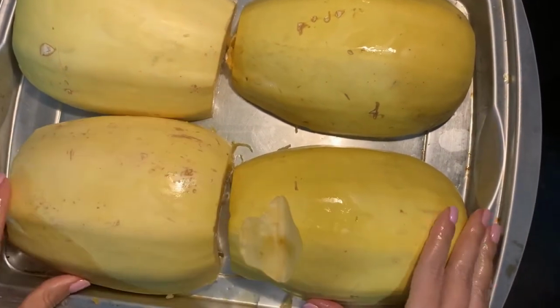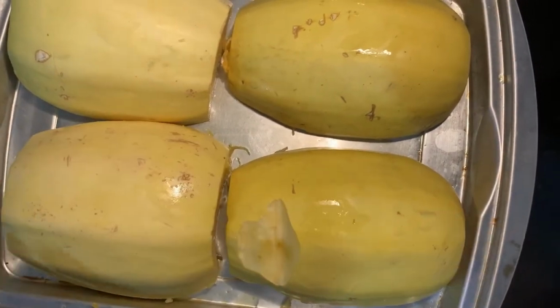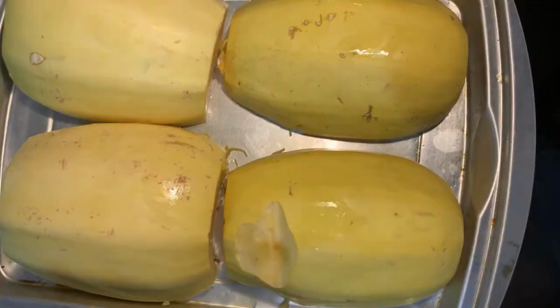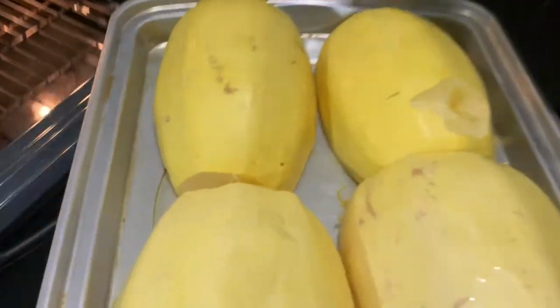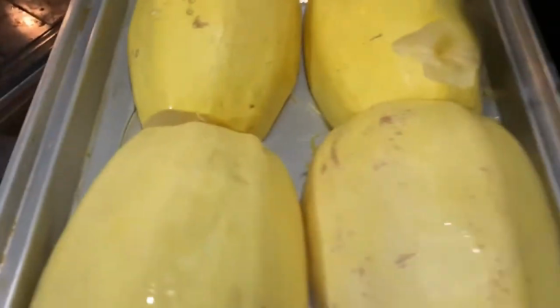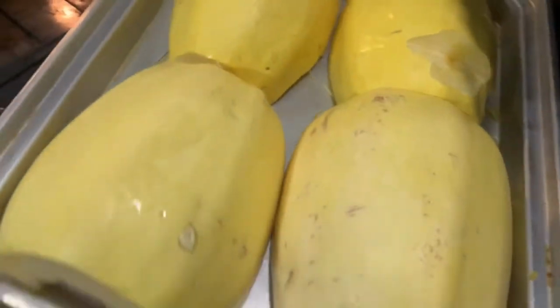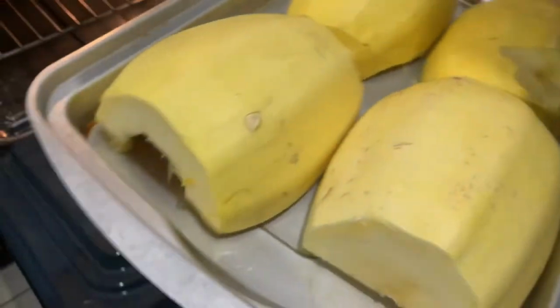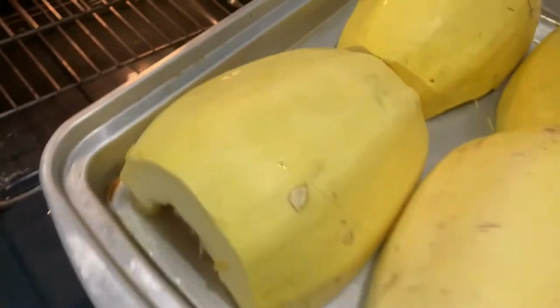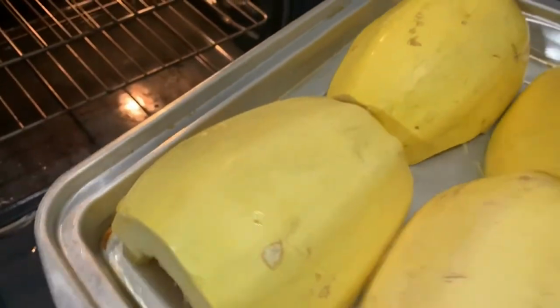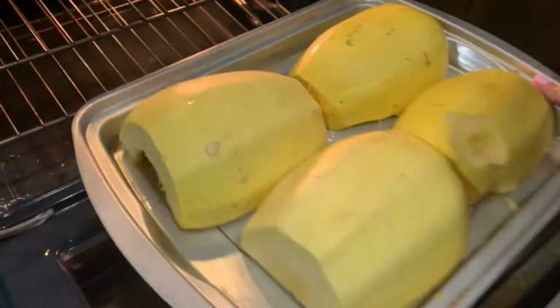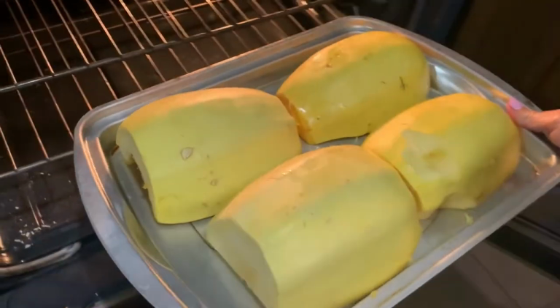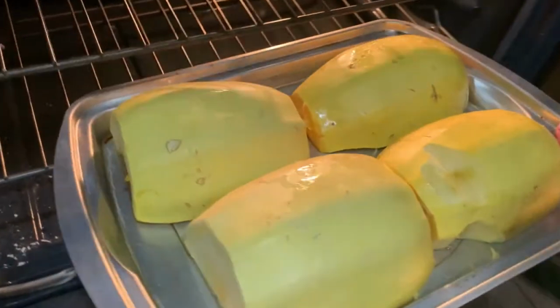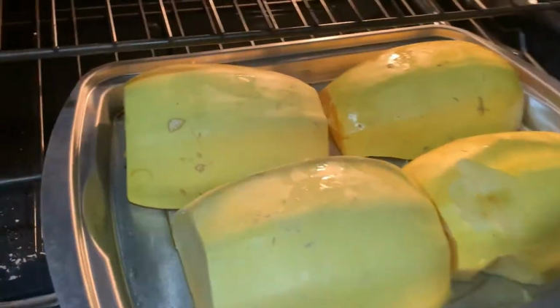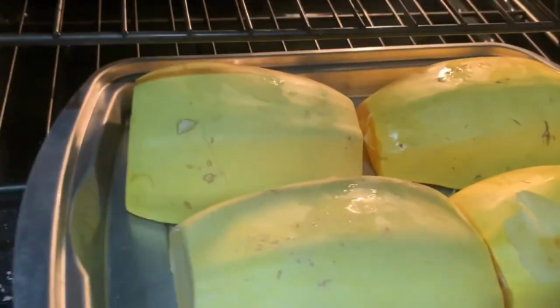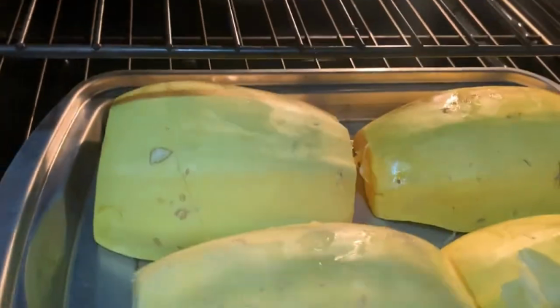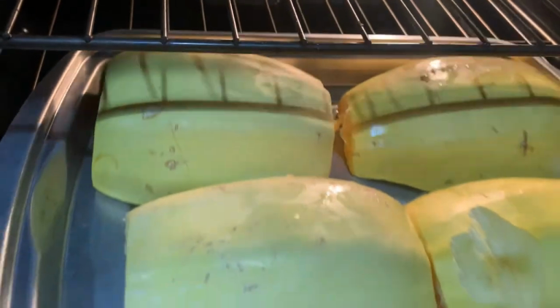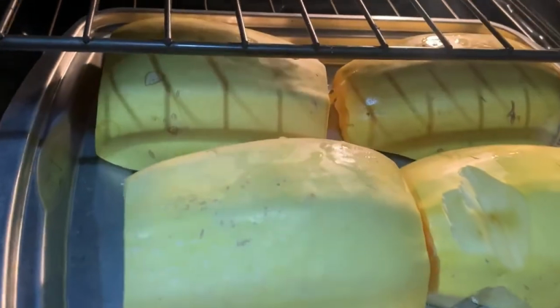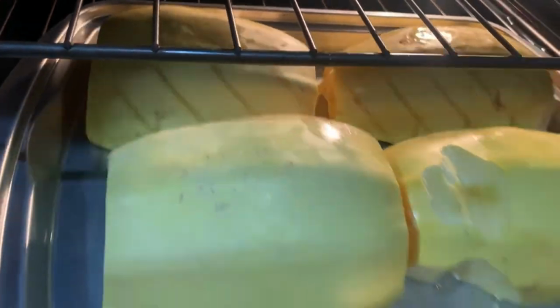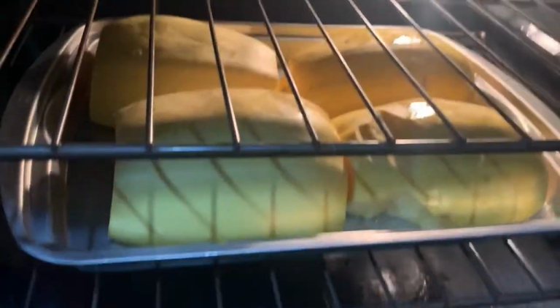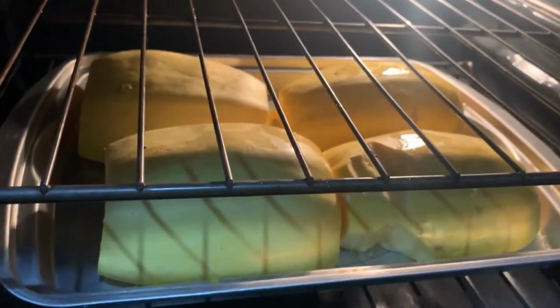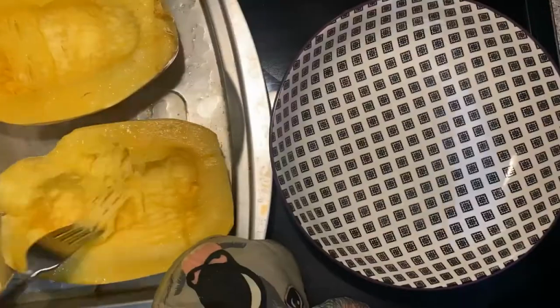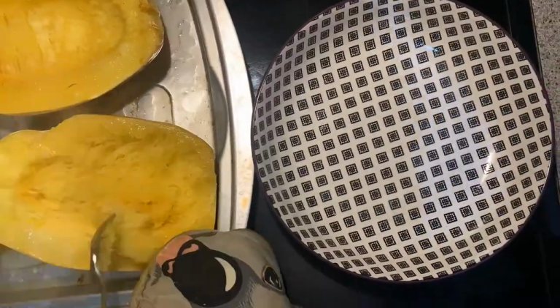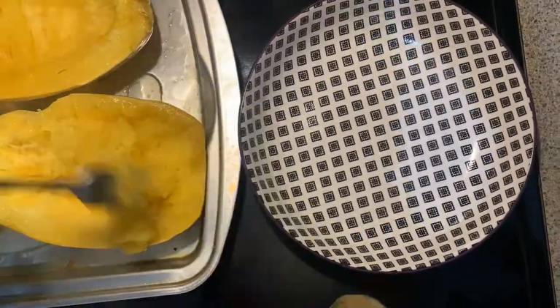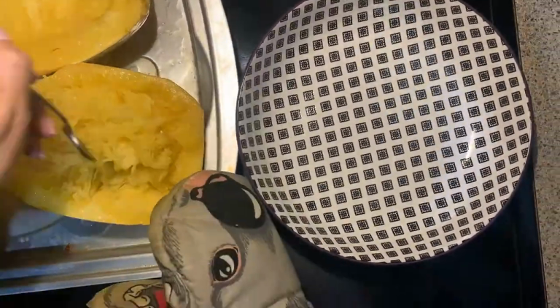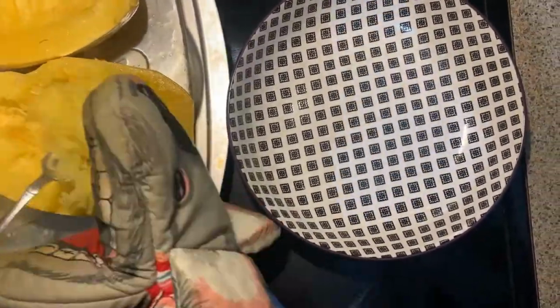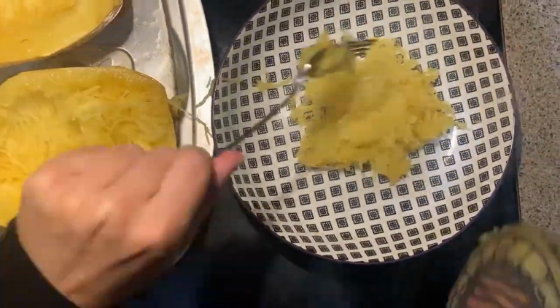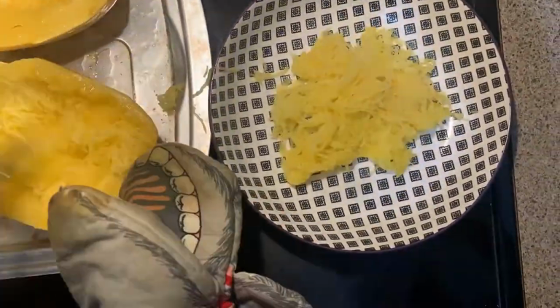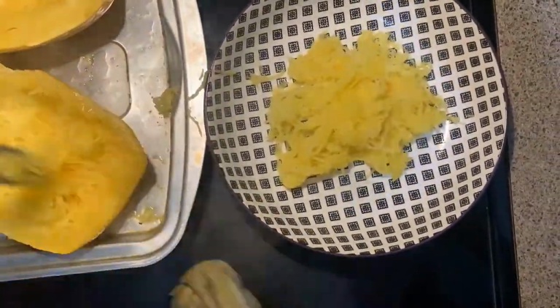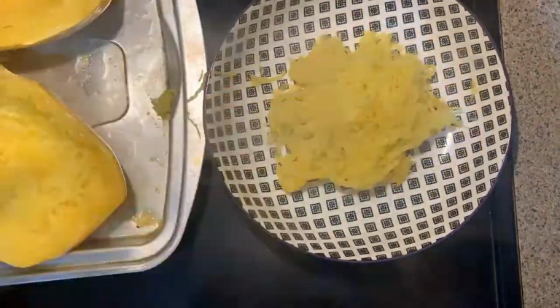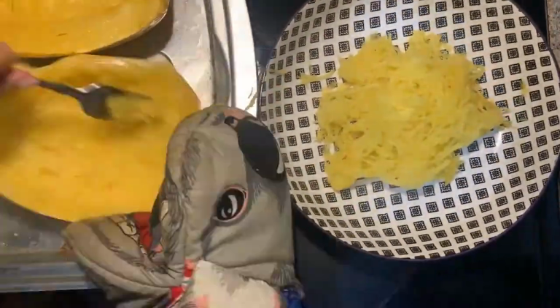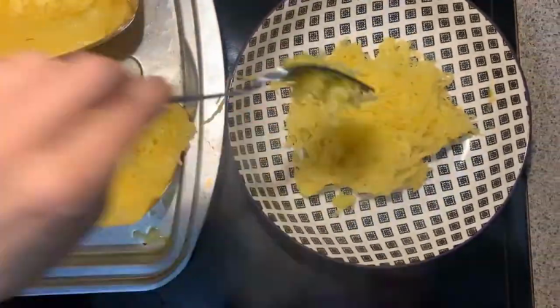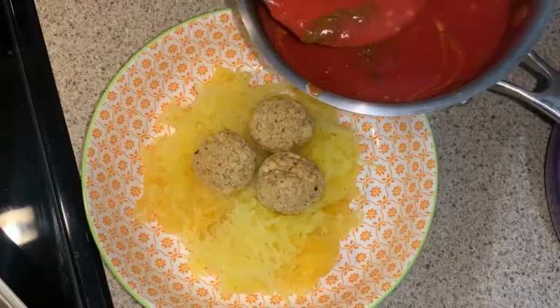Place them in the oven at 400 degrees and bake them for 30 to 40 minutes. You can test them with your fork to see when they're ready.